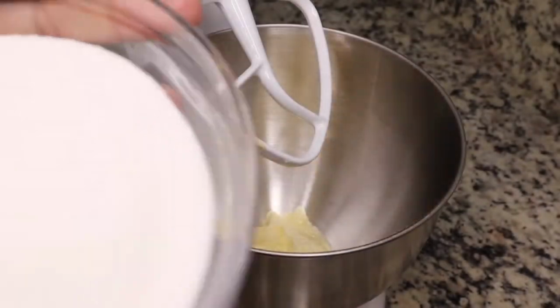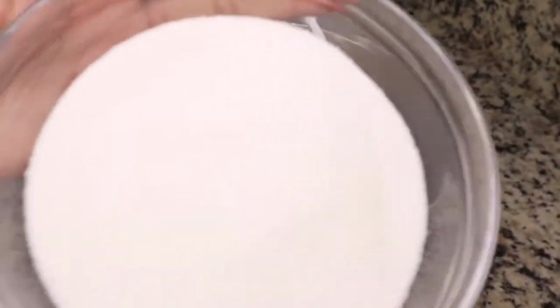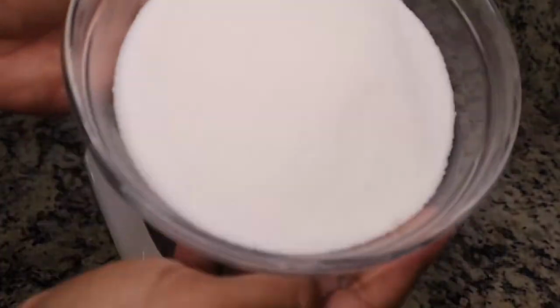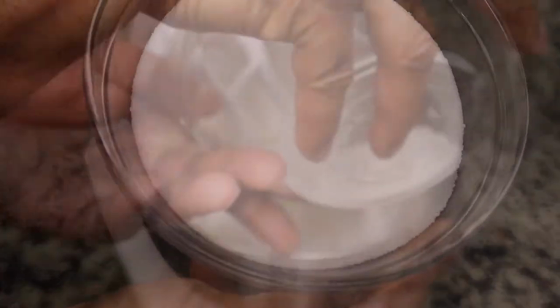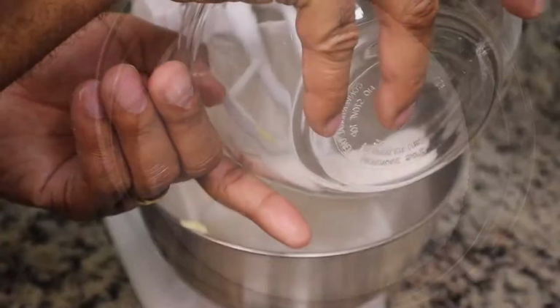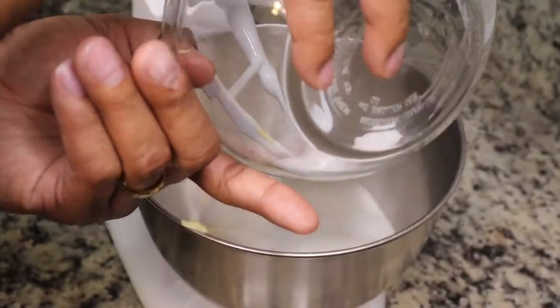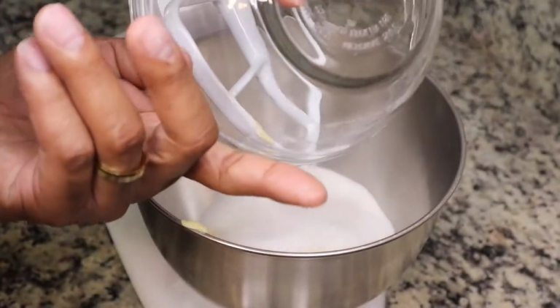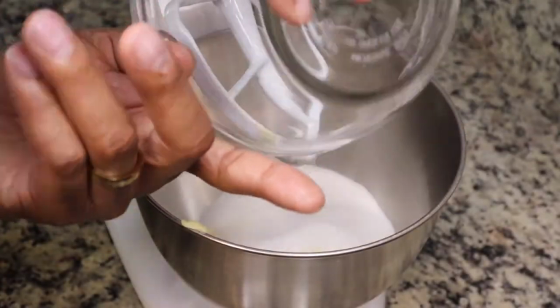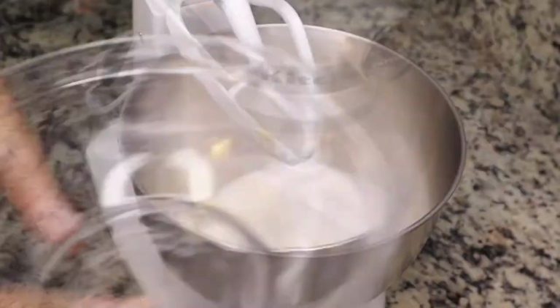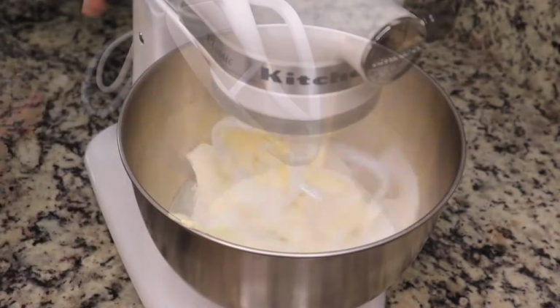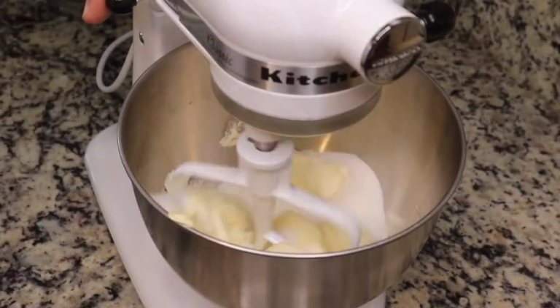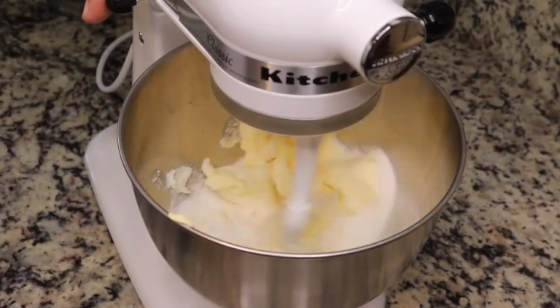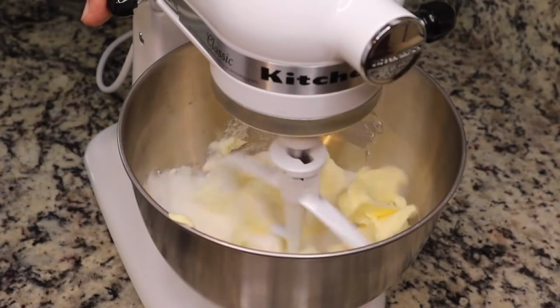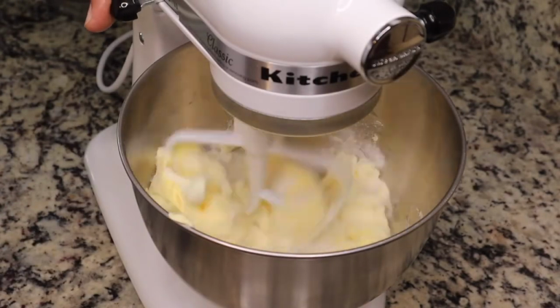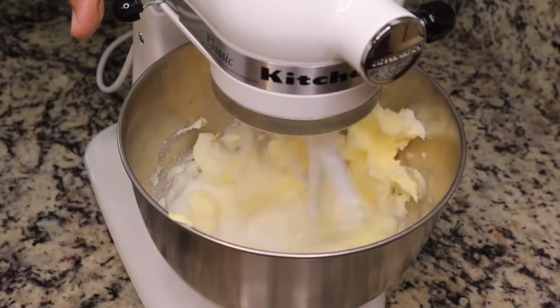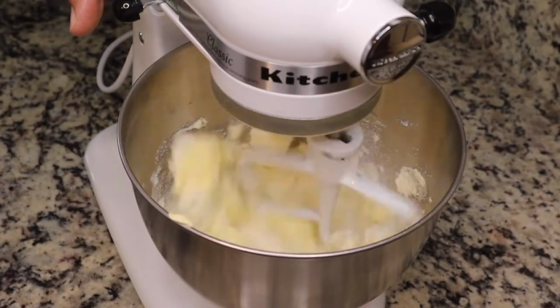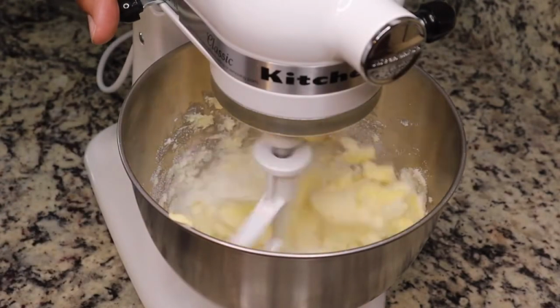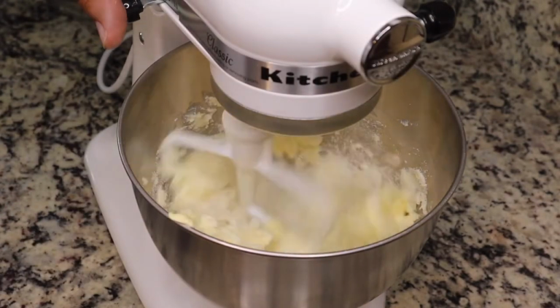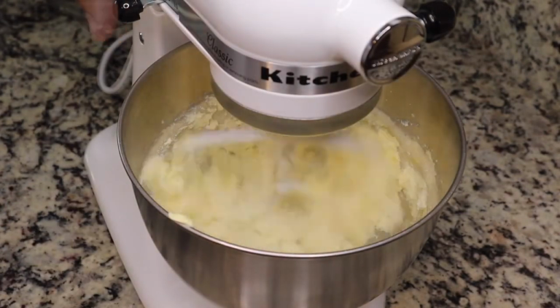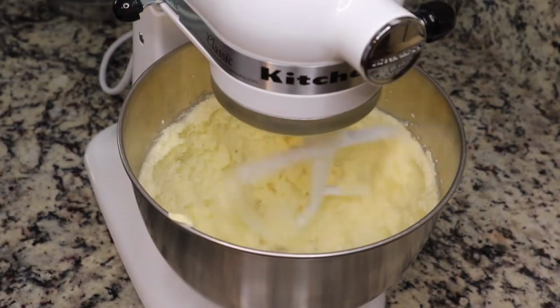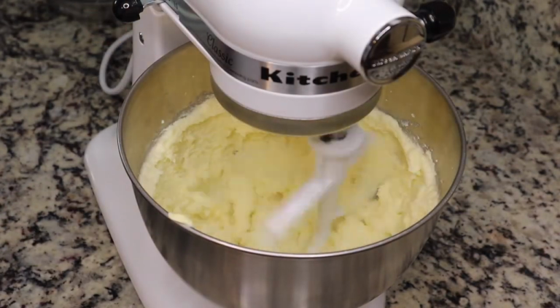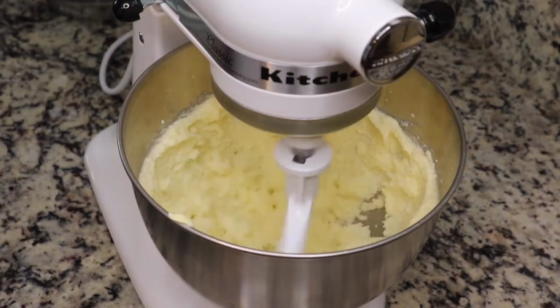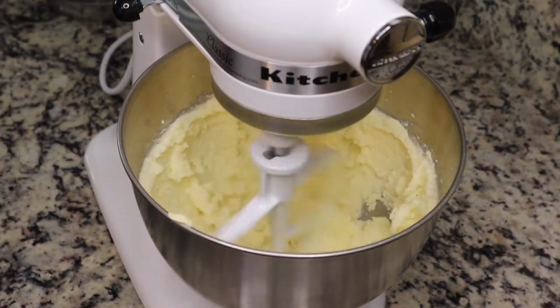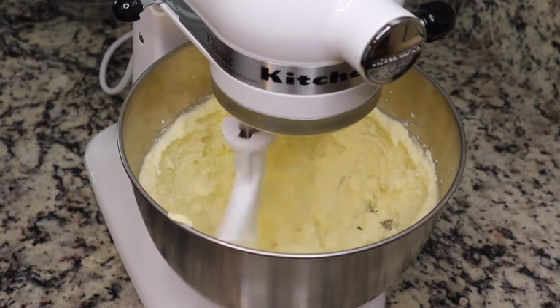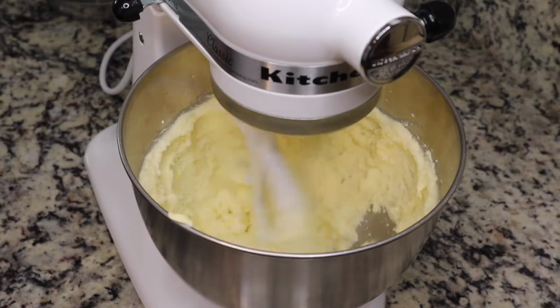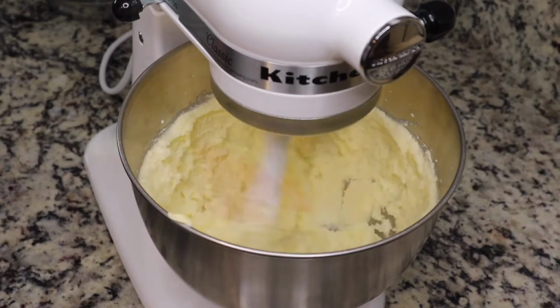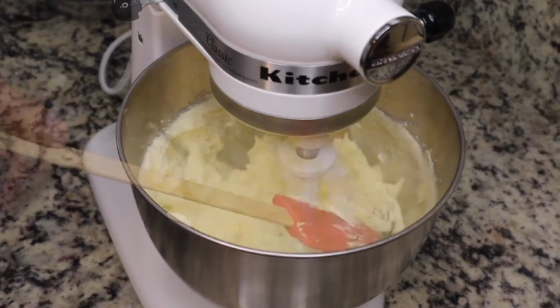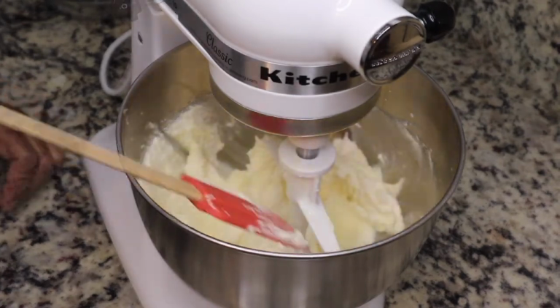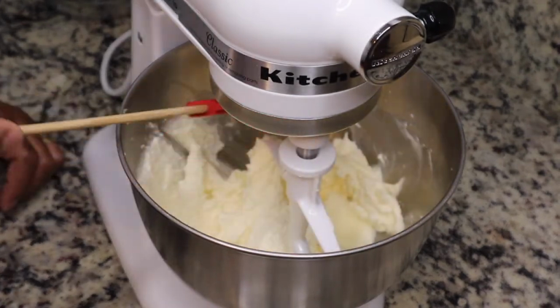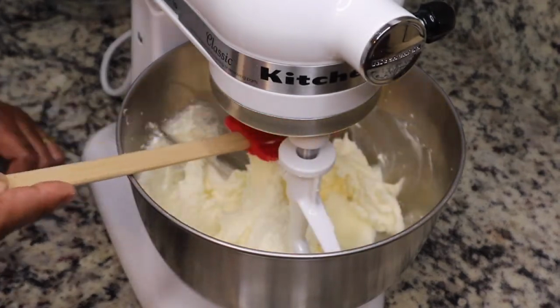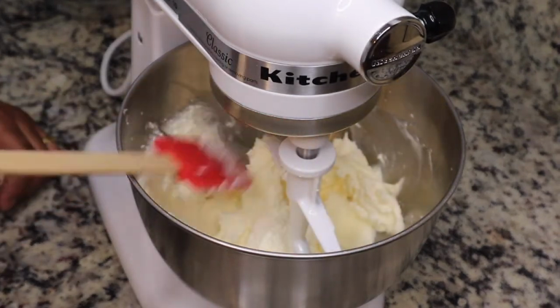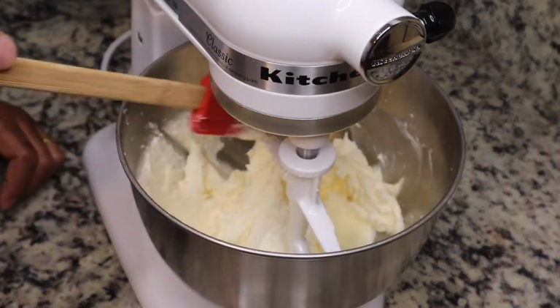My husband is helping us out in the kitchen today, and we're just adding in some granulated sugar. Then you're gonna let this cream together for about five or six minutes until it is well incorporated.